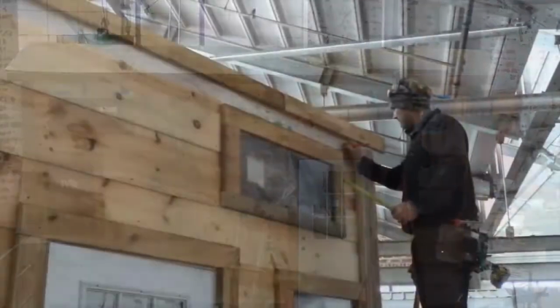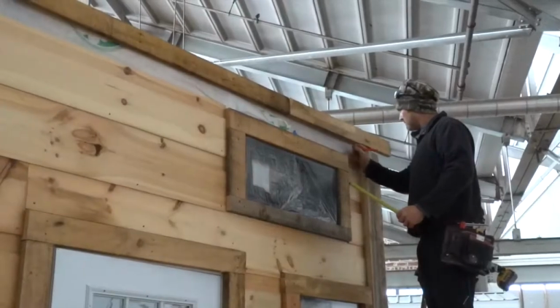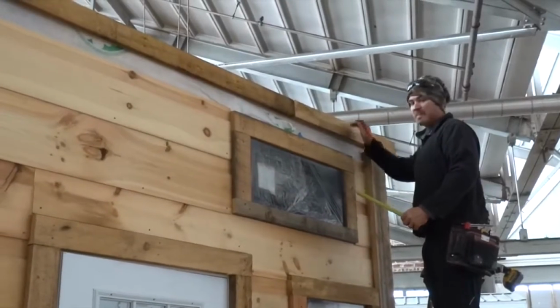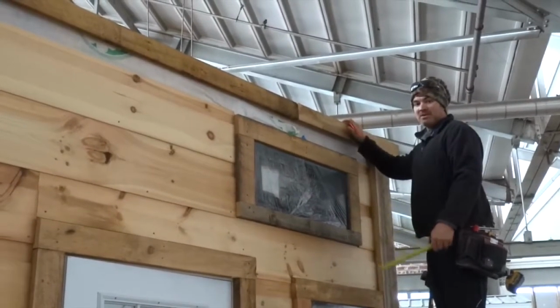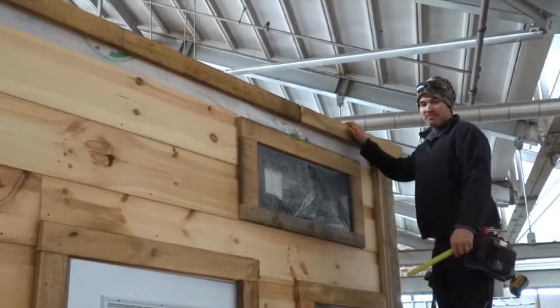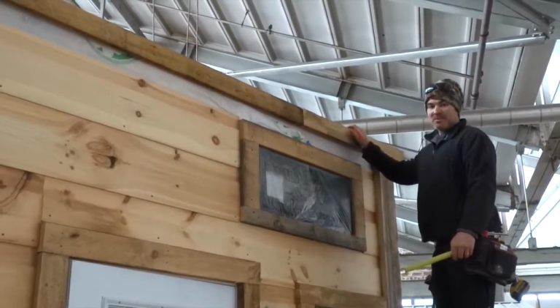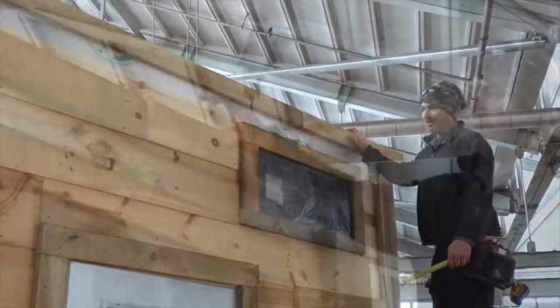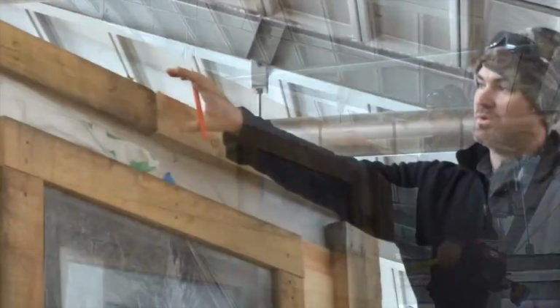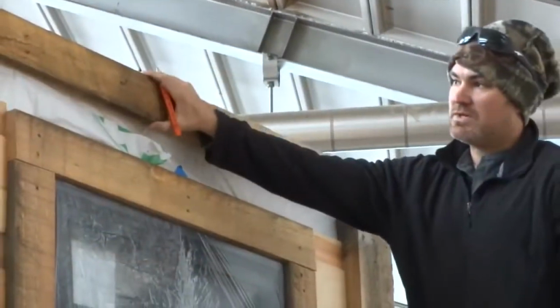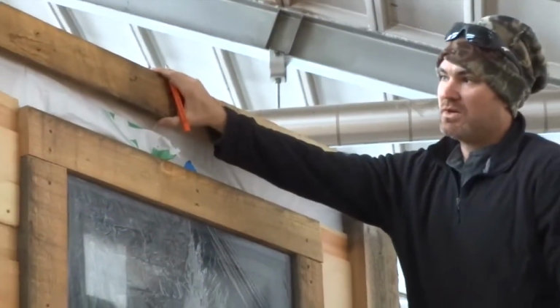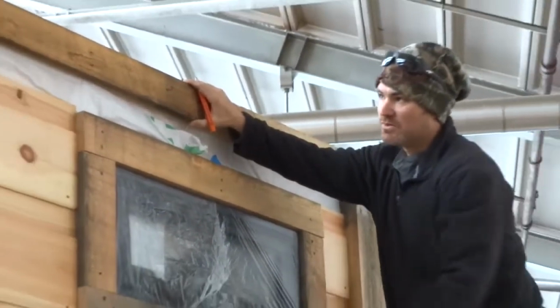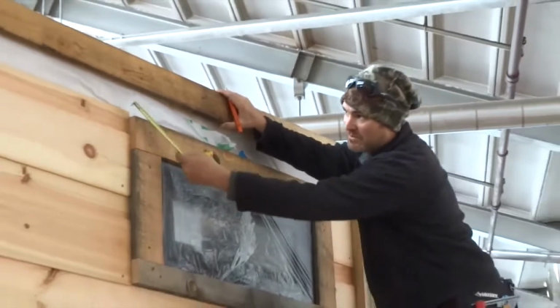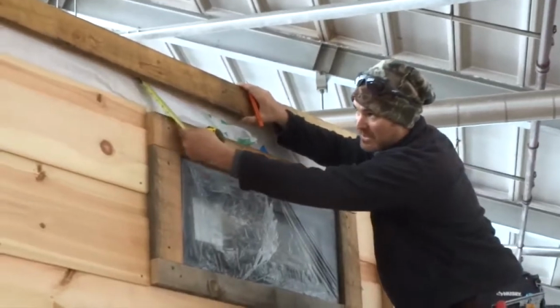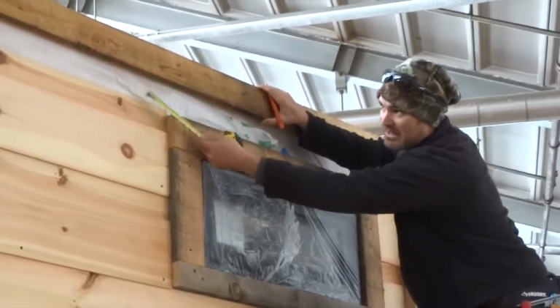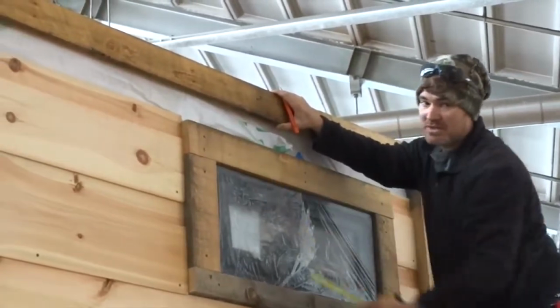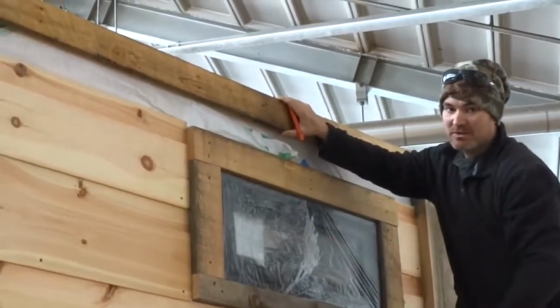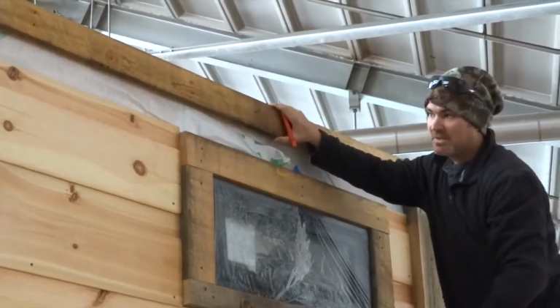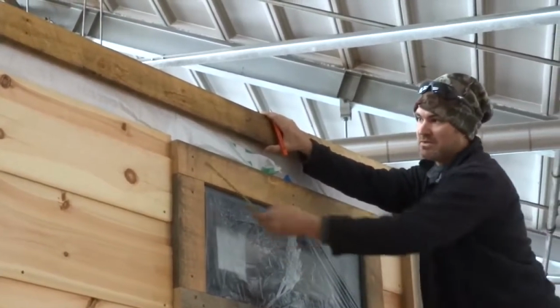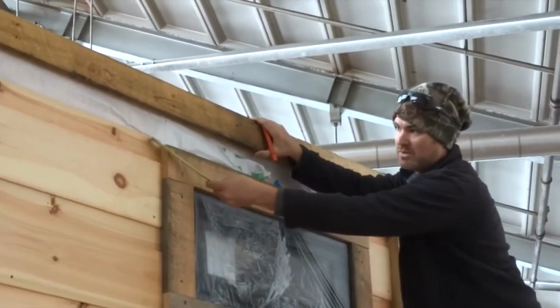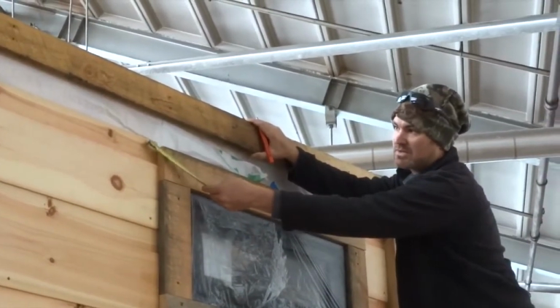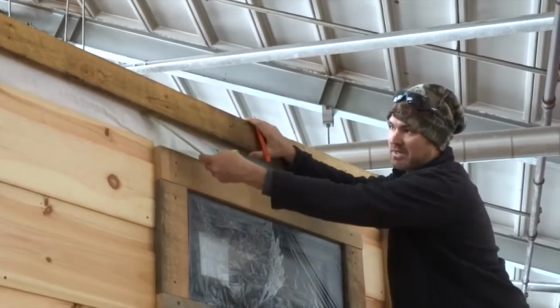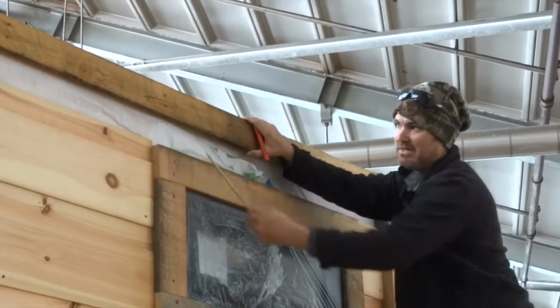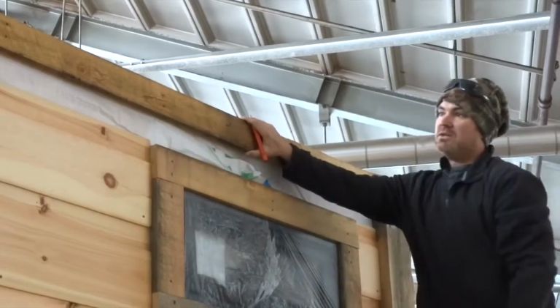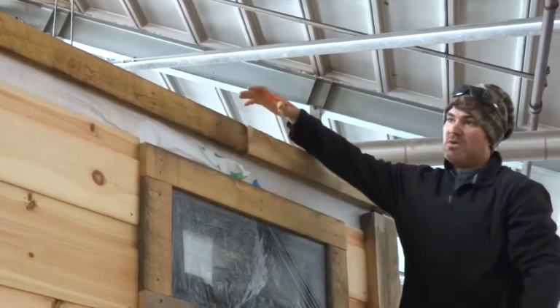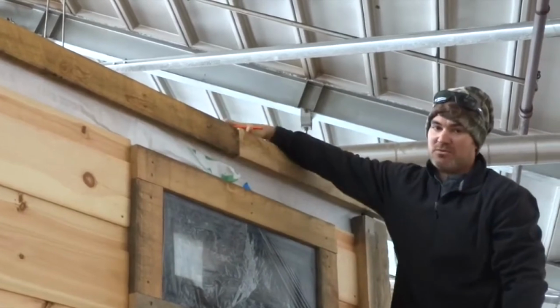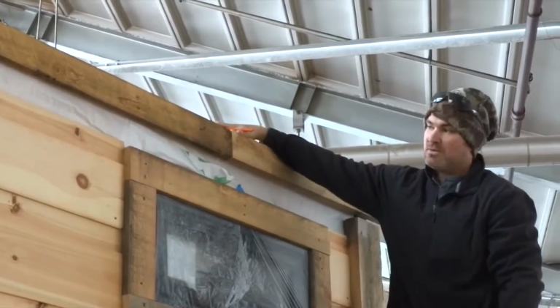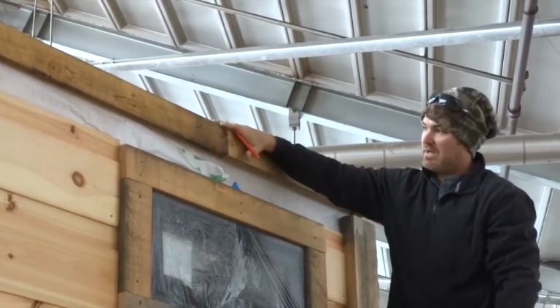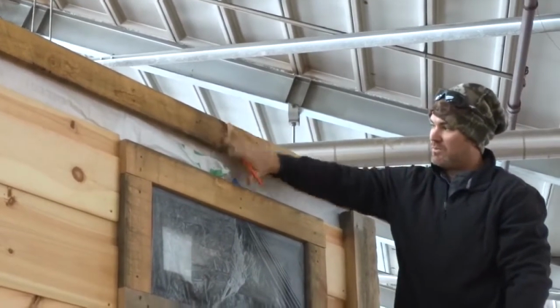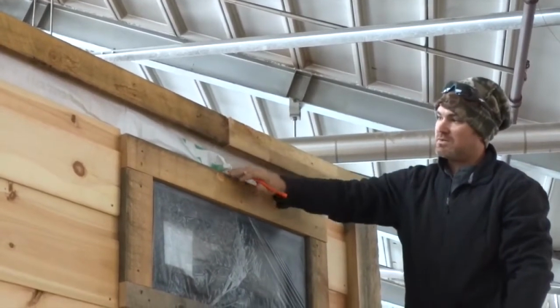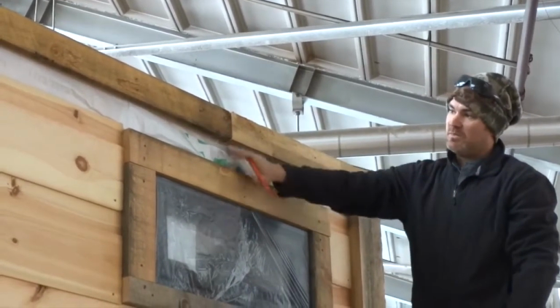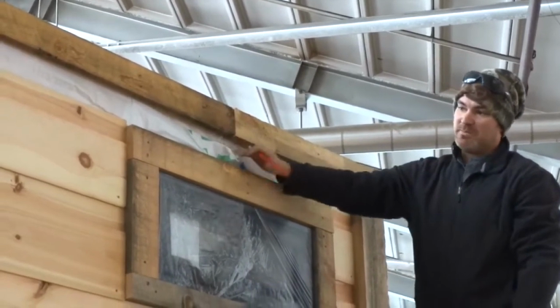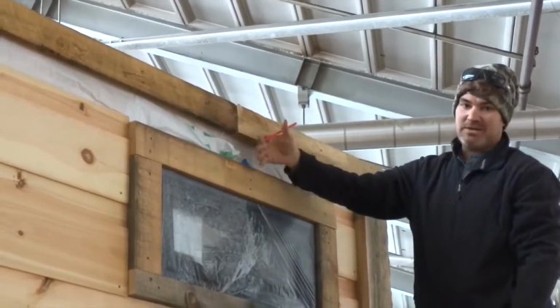This is Tom, the lead carpenter here. We put our patent water on here. We've got an inch notch on the back side, so we'll run our siding behind it. So any water on the roof comes down and rolls across, and we'll never get behind it.